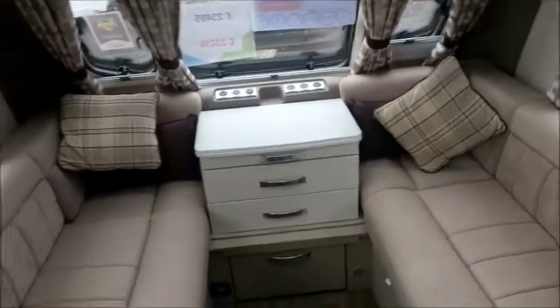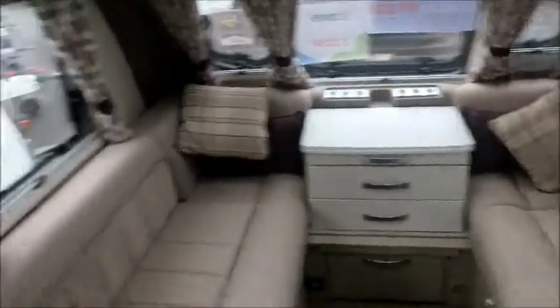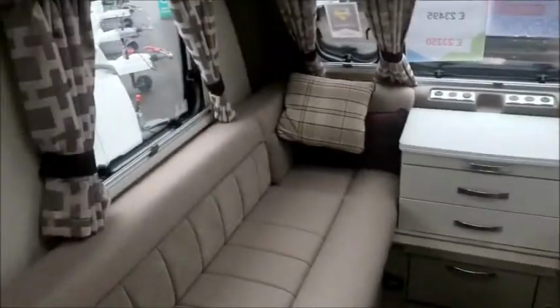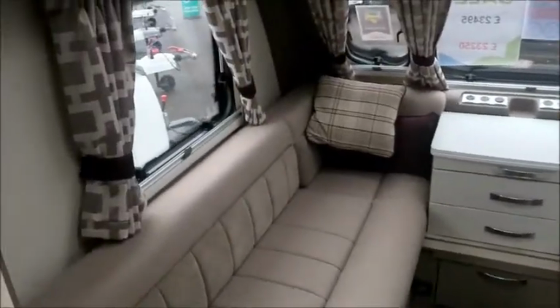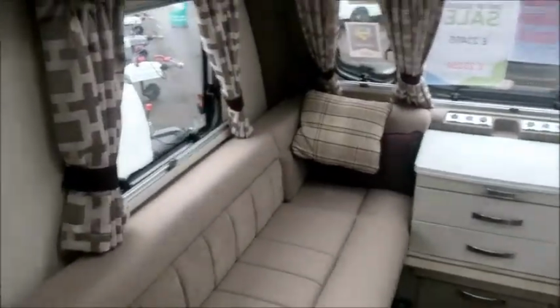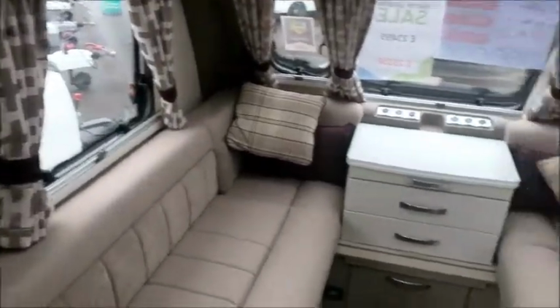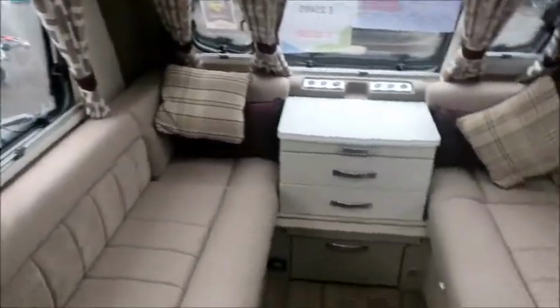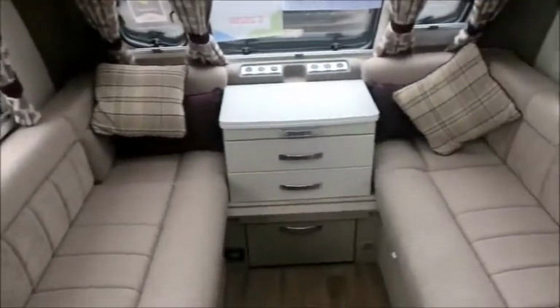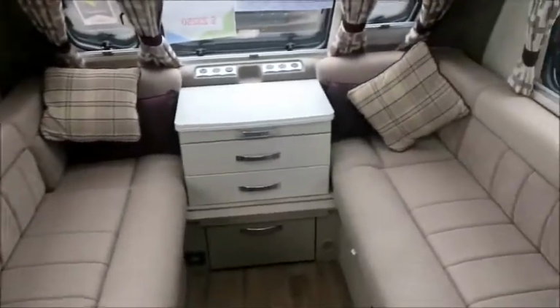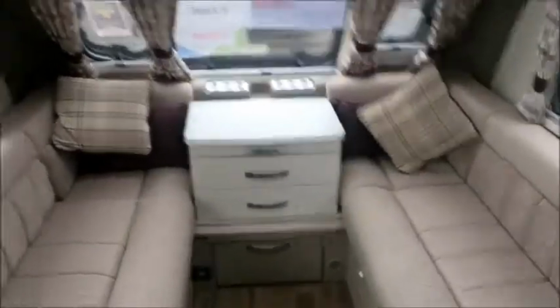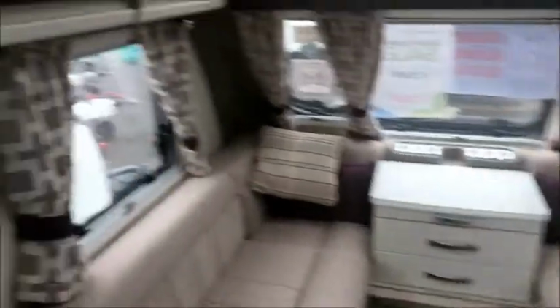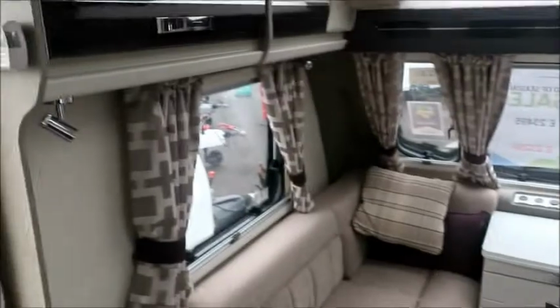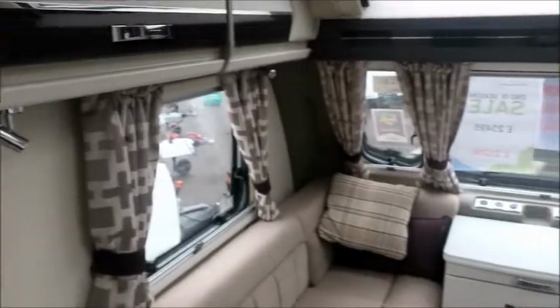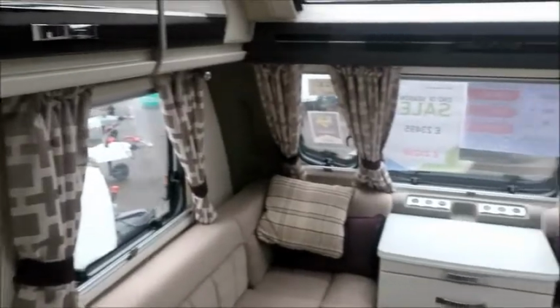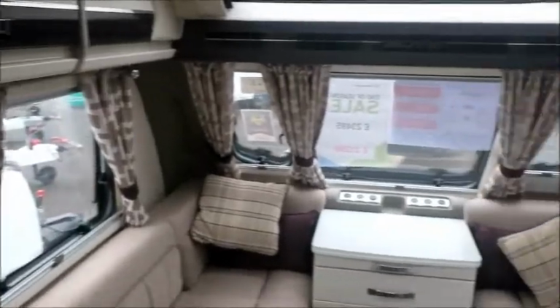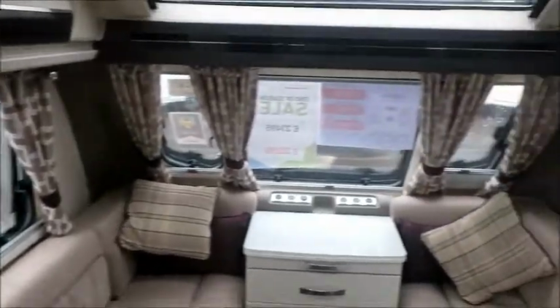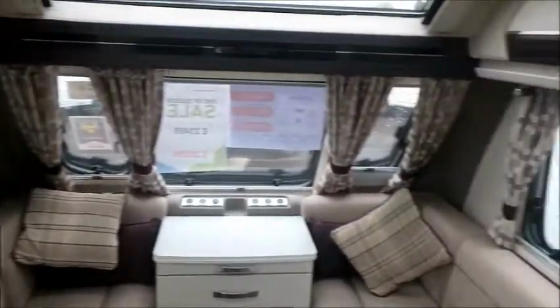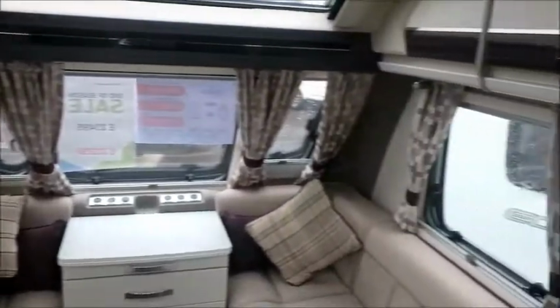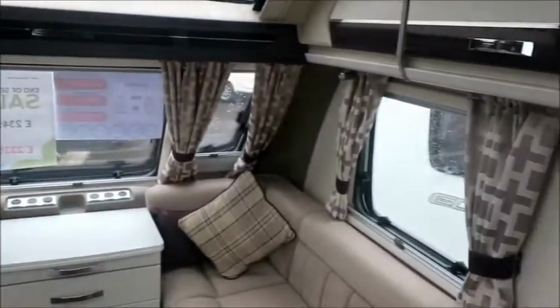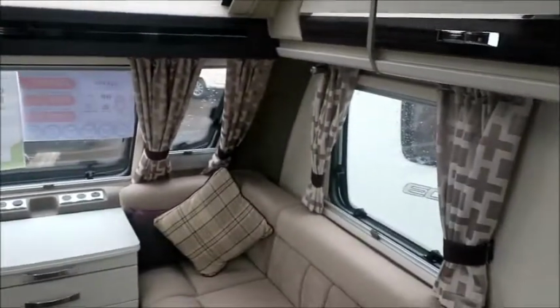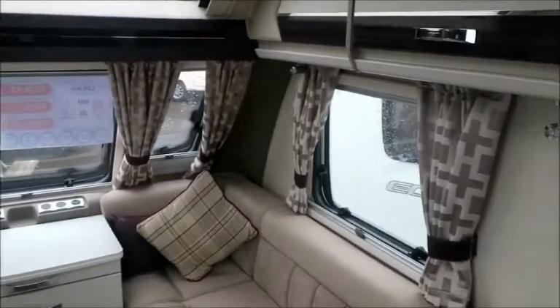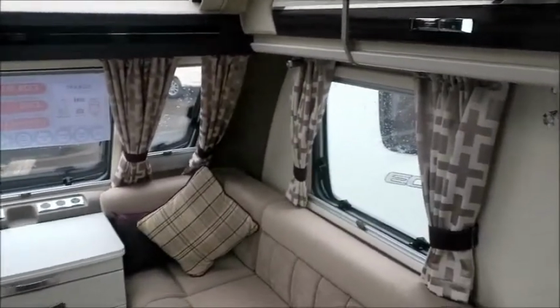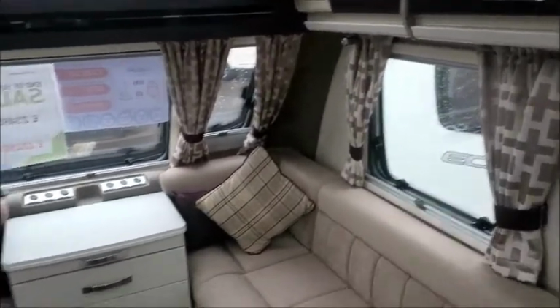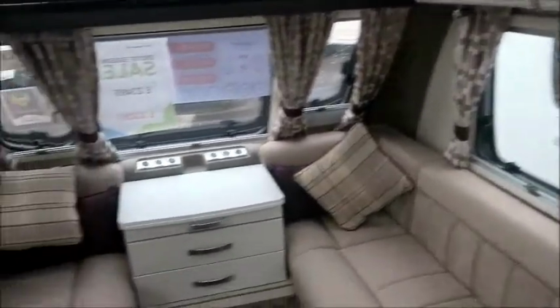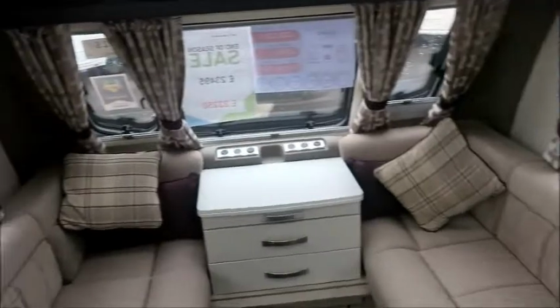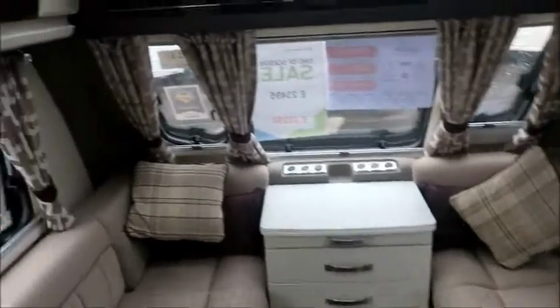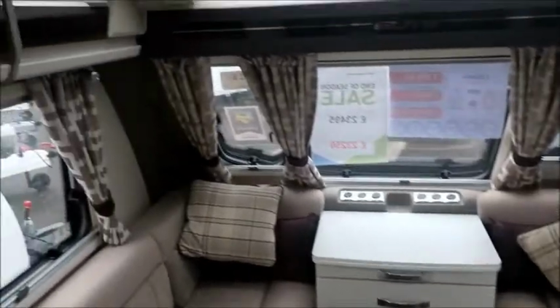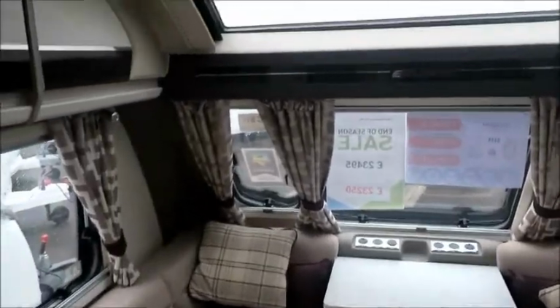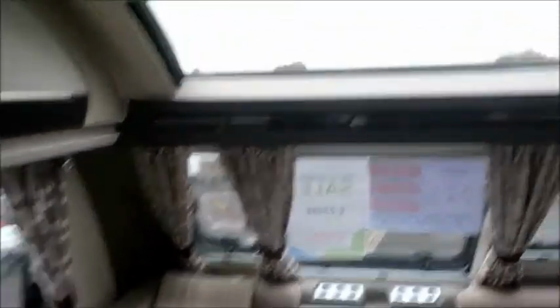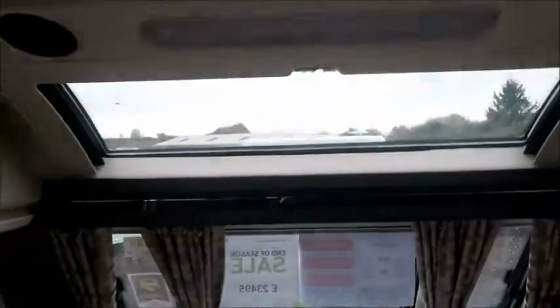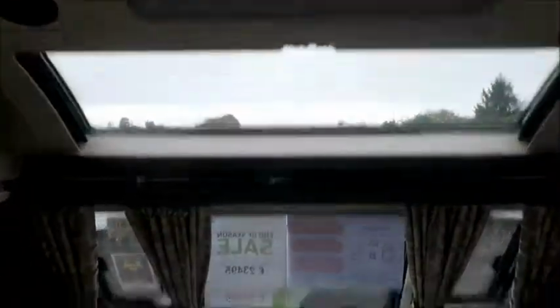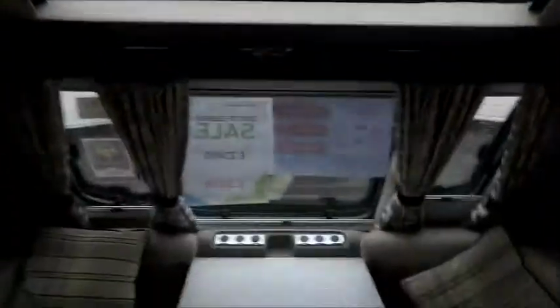At the front, the seating of course makes into a double bed. Really stylish curtains — you can see the purple creeping through — and also a sunroof.